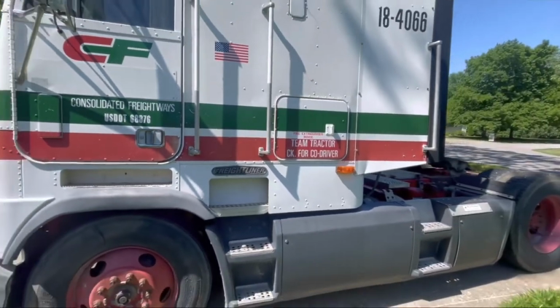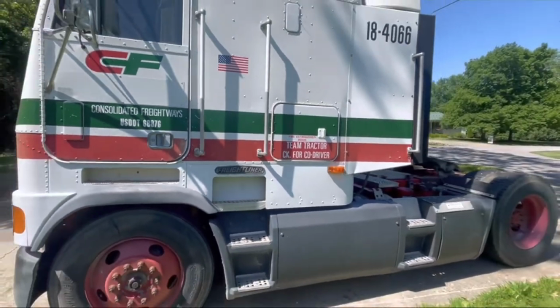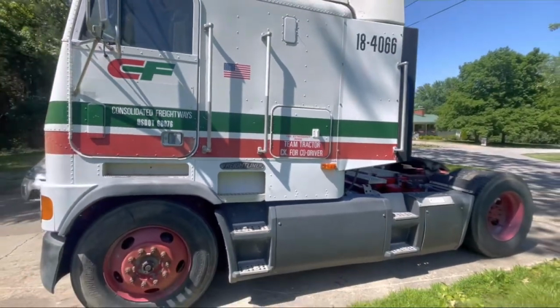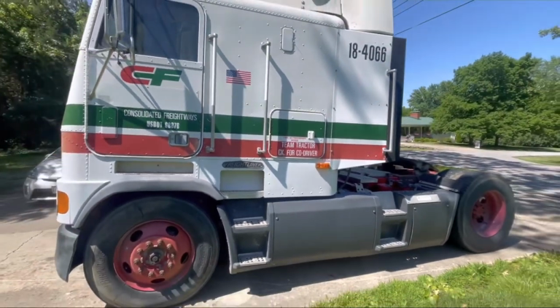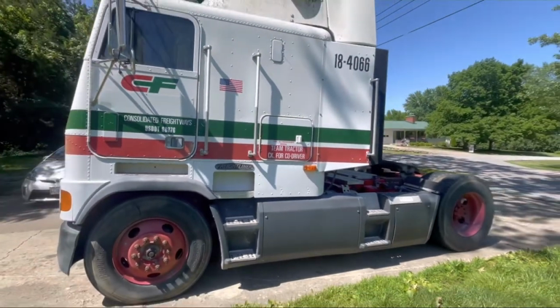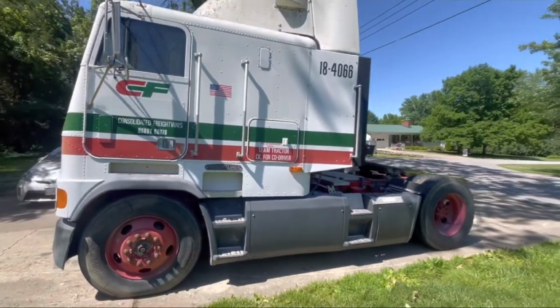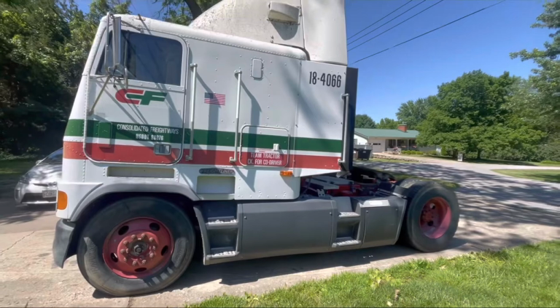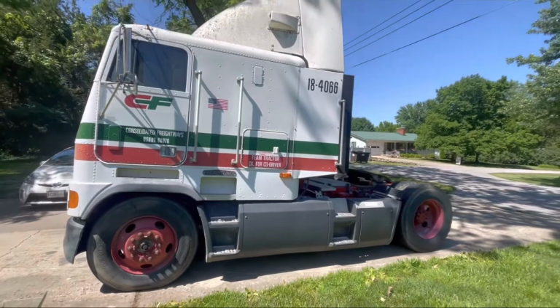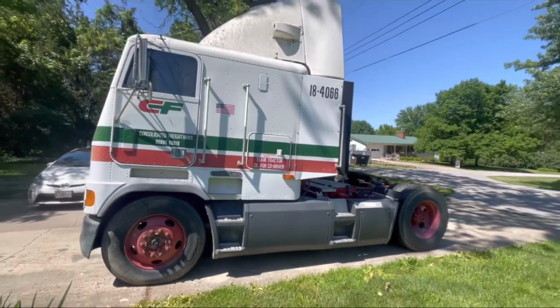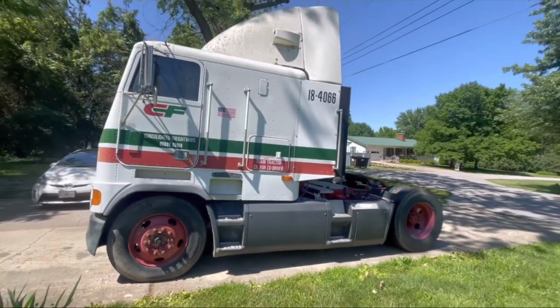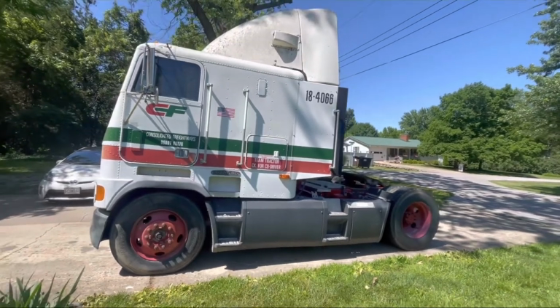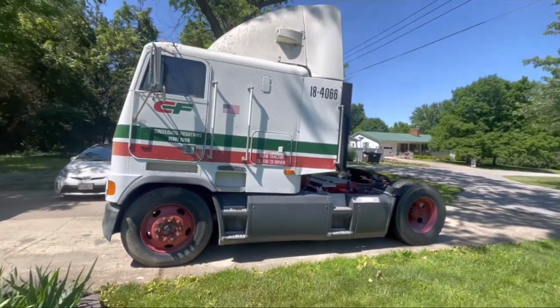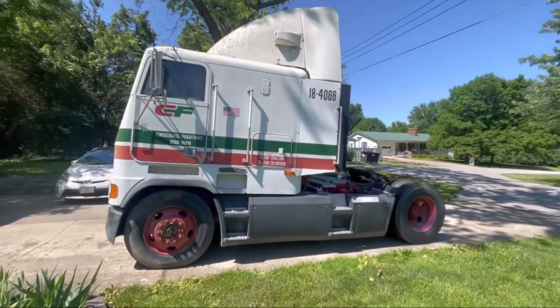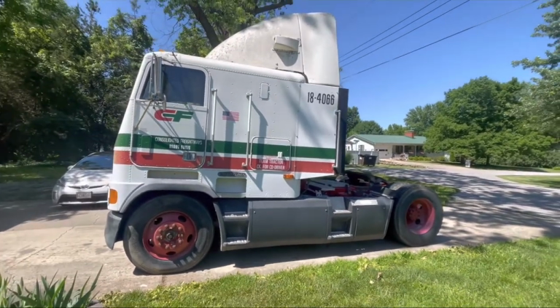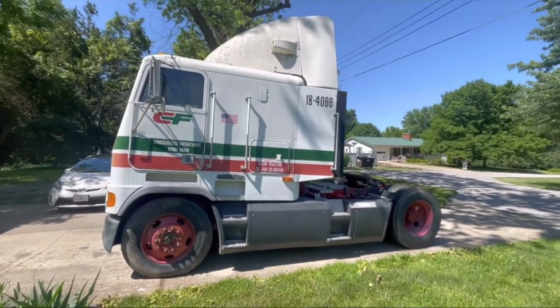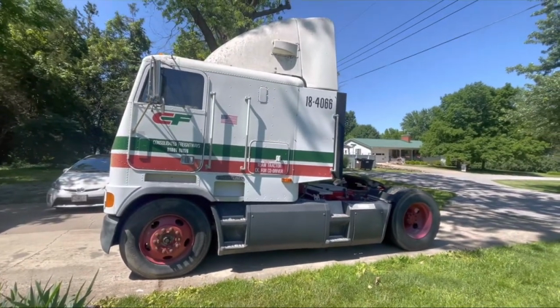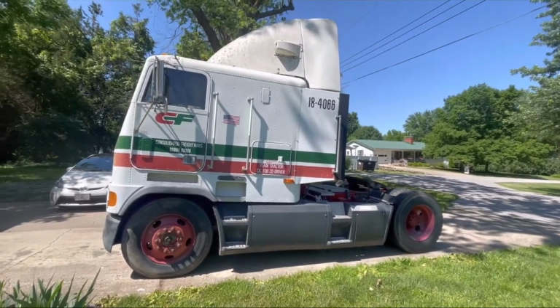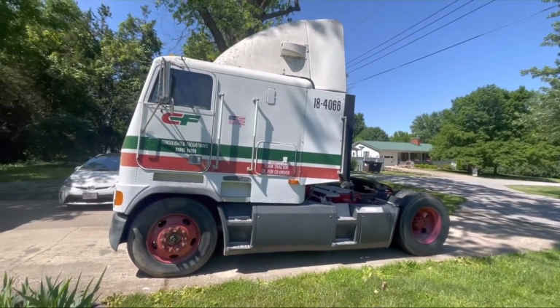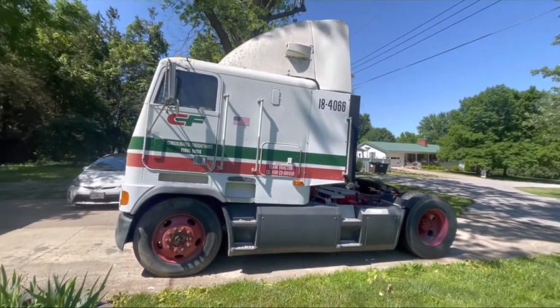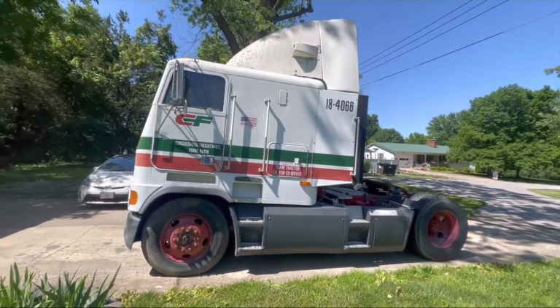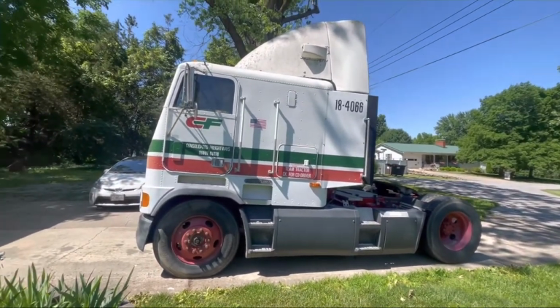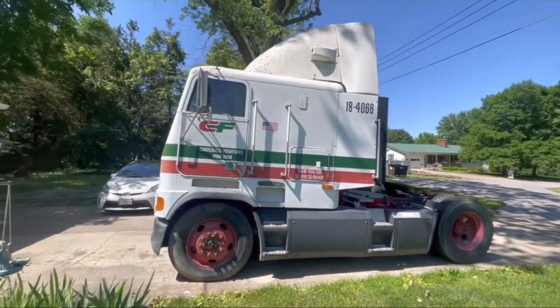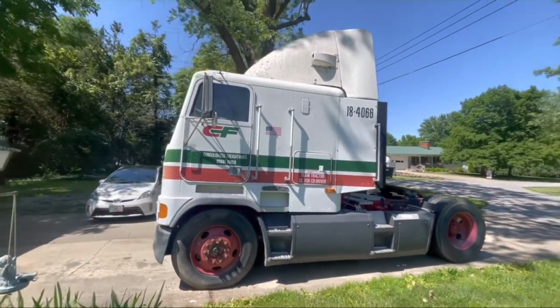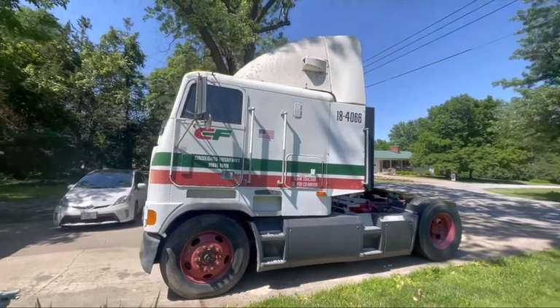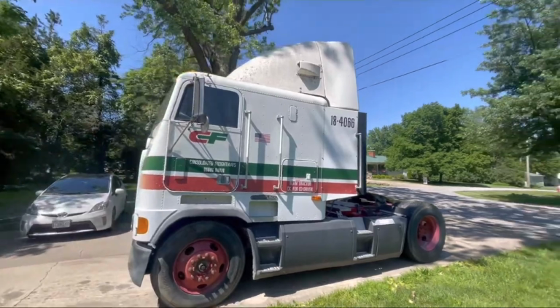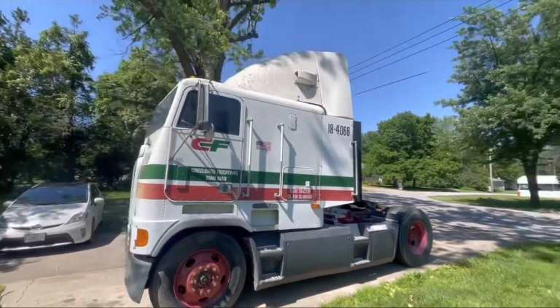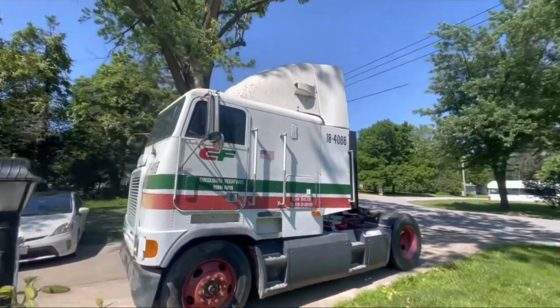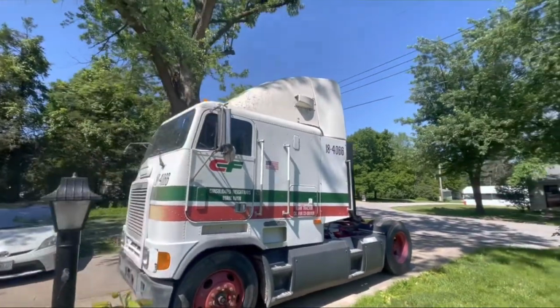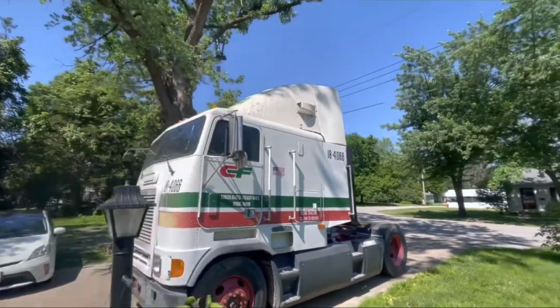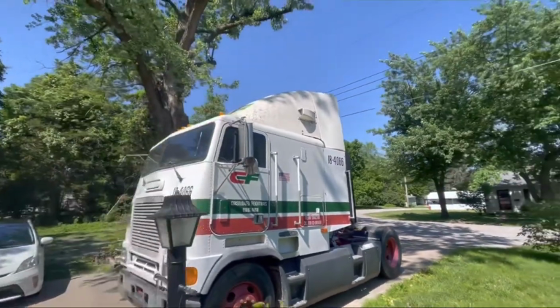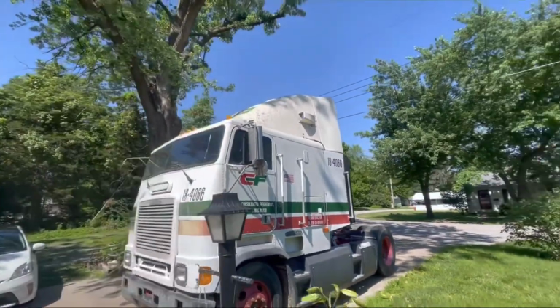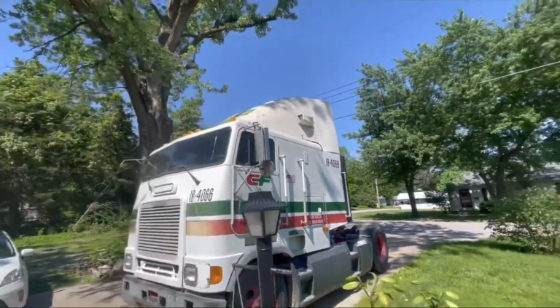She's getting ready to get in her first real bath. I washed this side of the sleeper and kind of around the front of the truck a couple times, but now I'm going to get the top of it there.